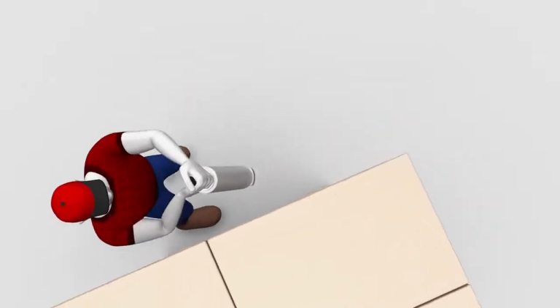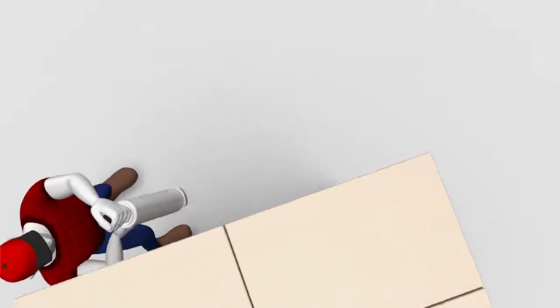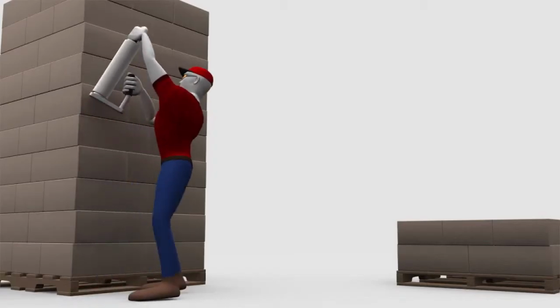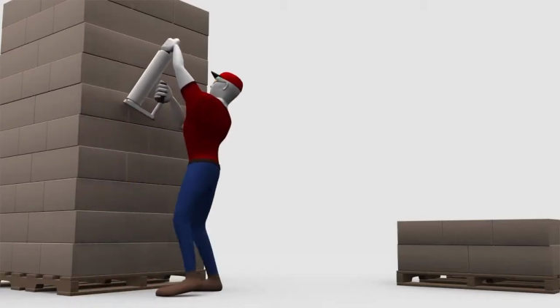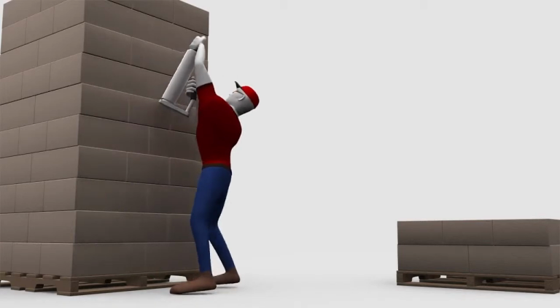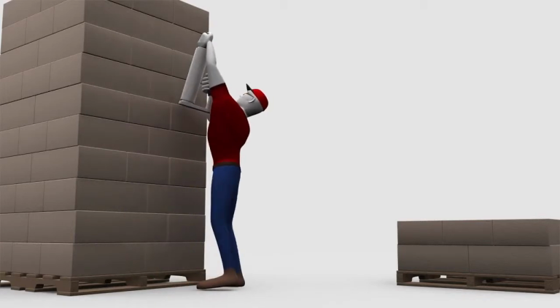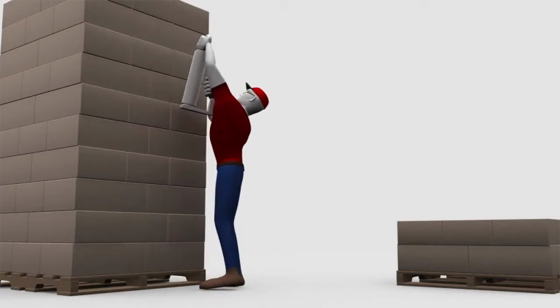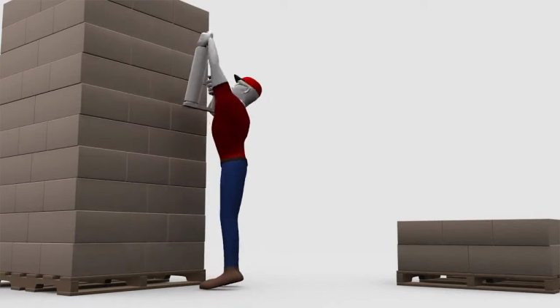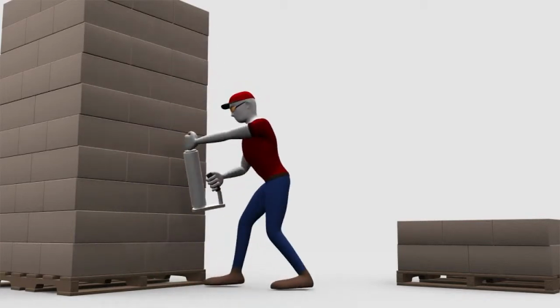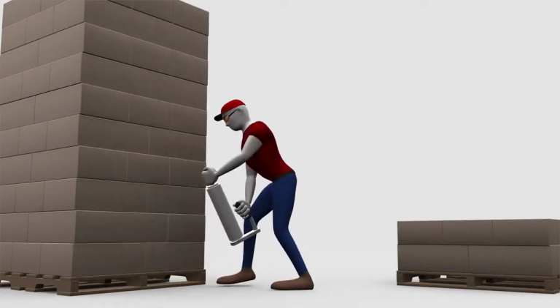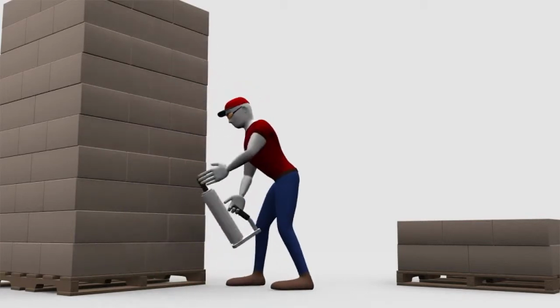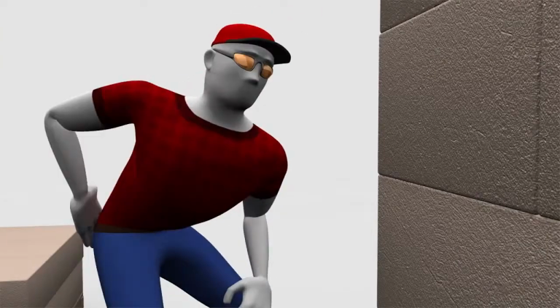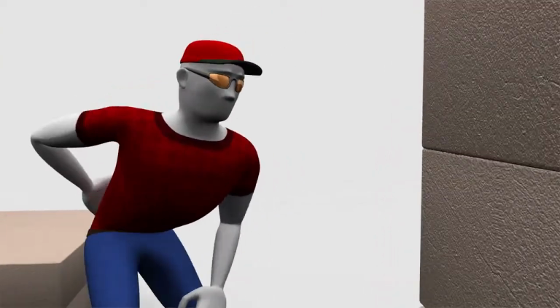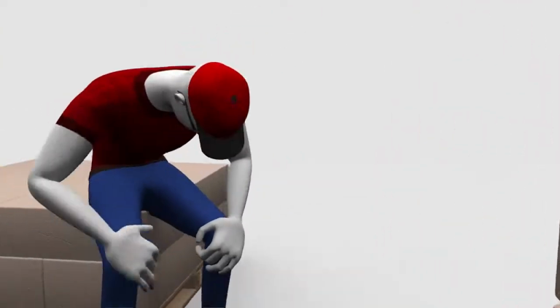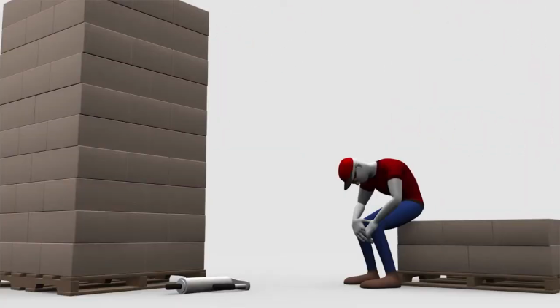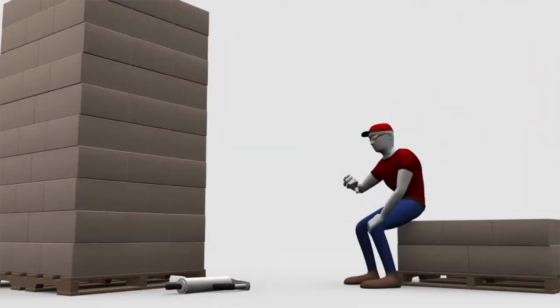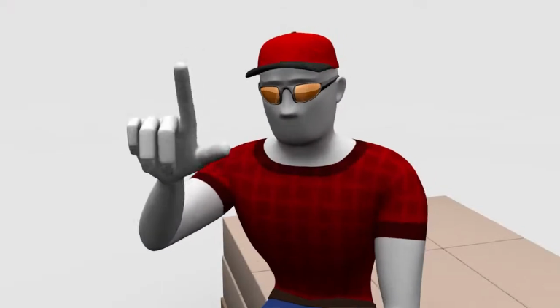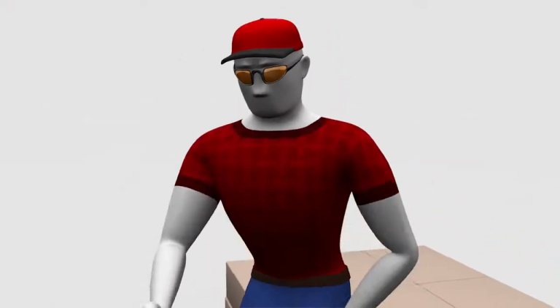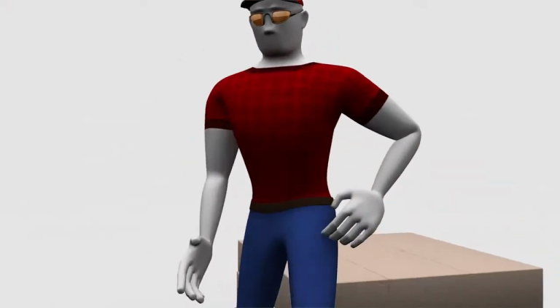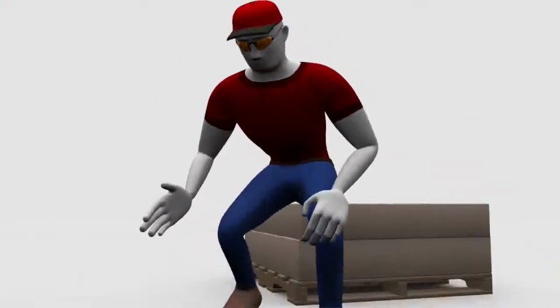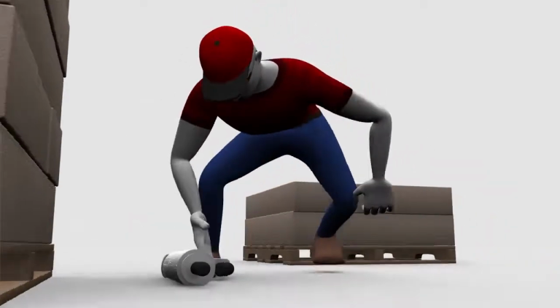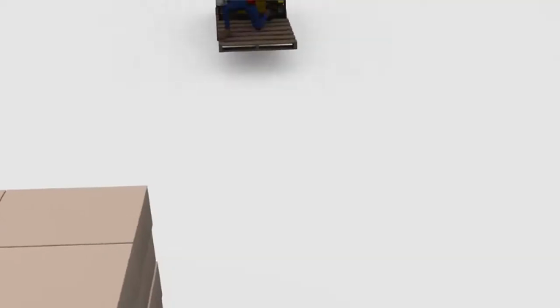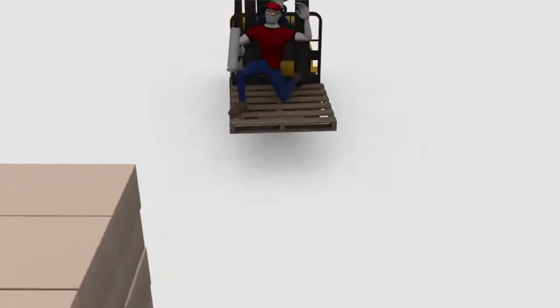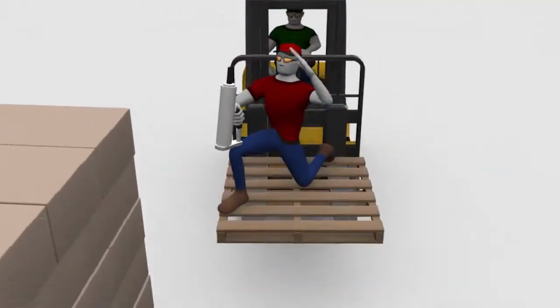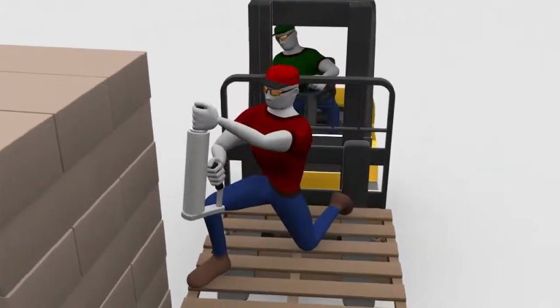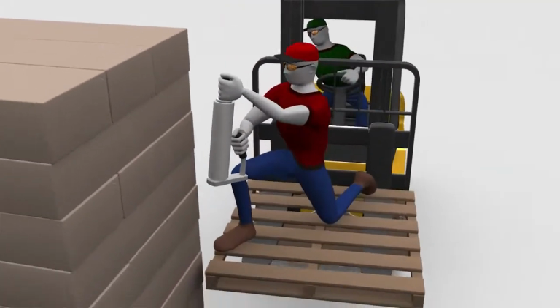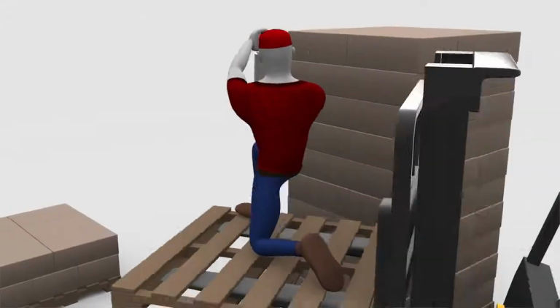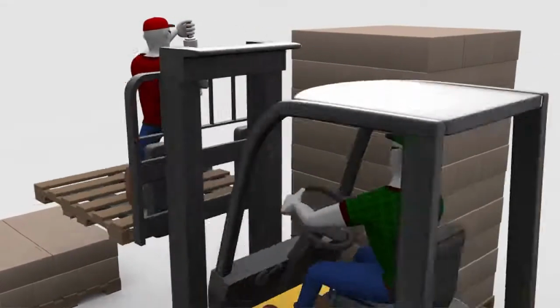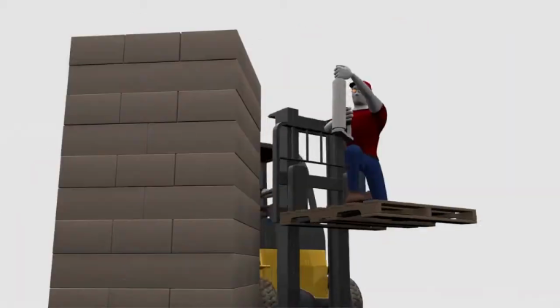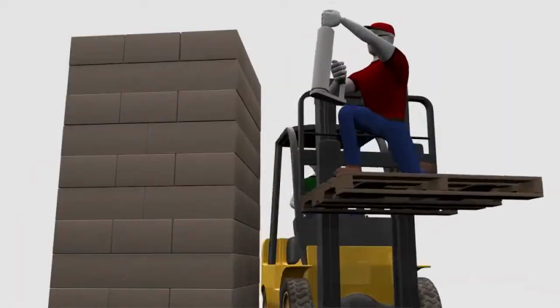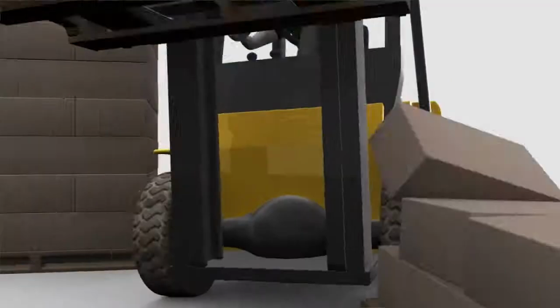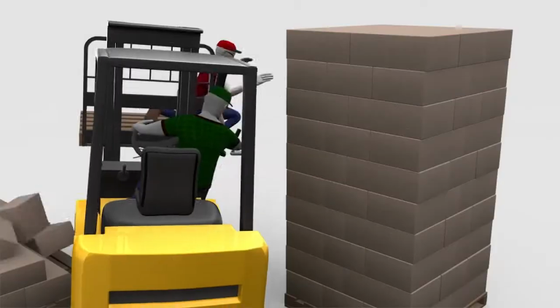Traditional dispensers are slow, inefficient, and uncomfortable, leaving us with sore backs, burned hands, and unsafe pallets. Some clever solutions have been attempted by desperate employees, but these methods usually leave something to be desired.